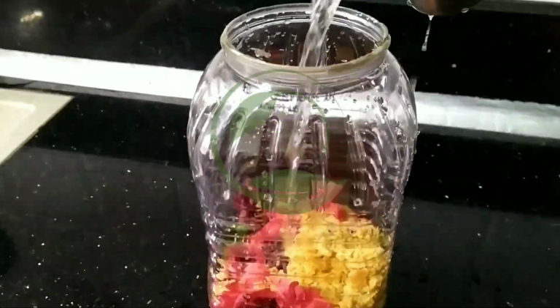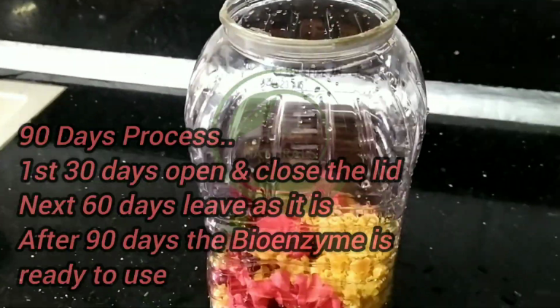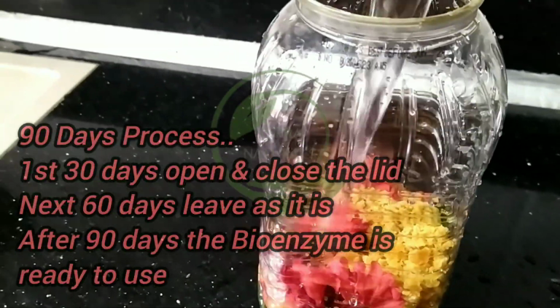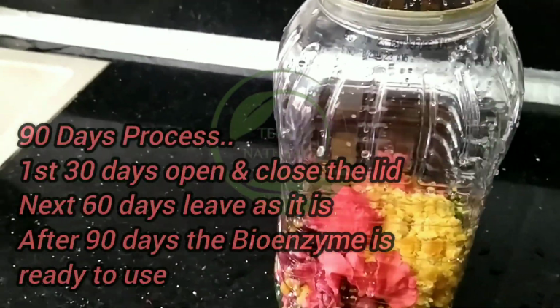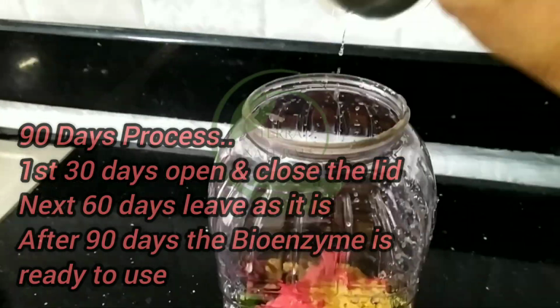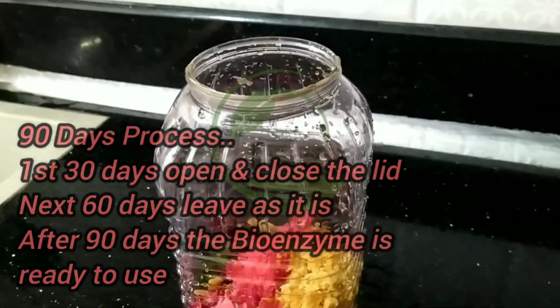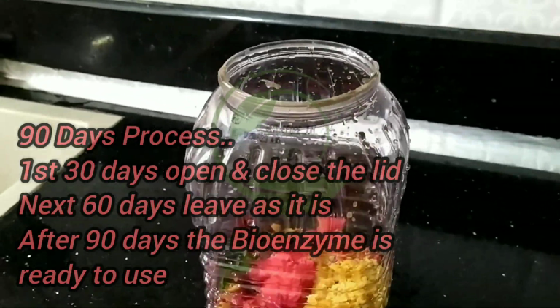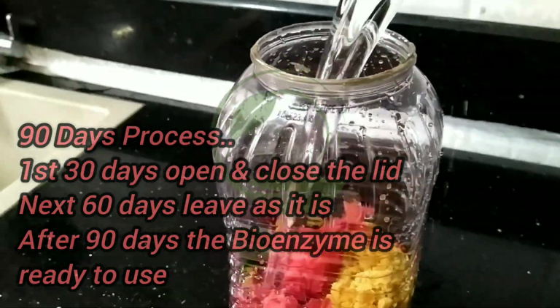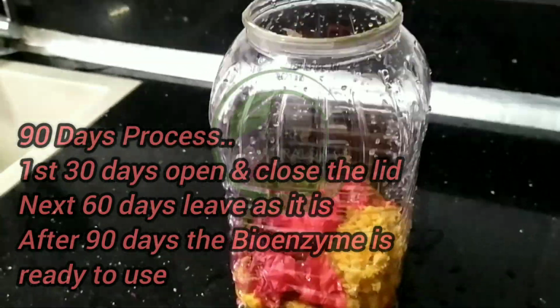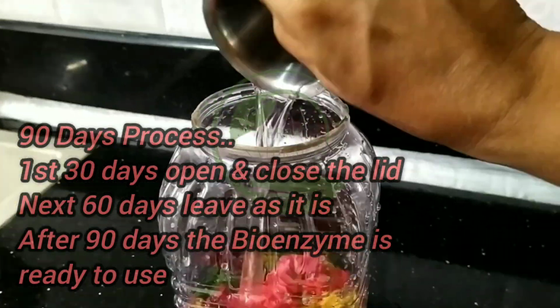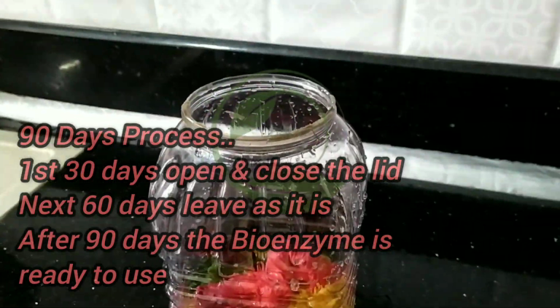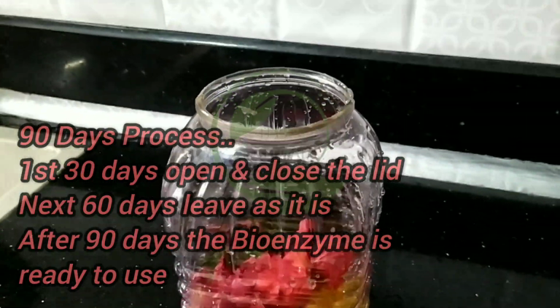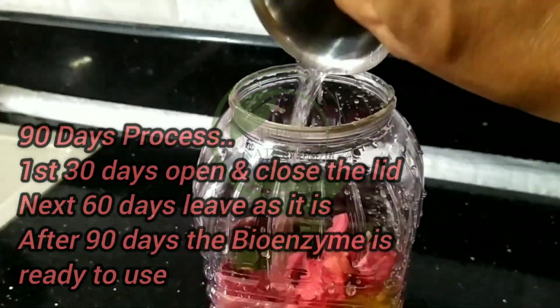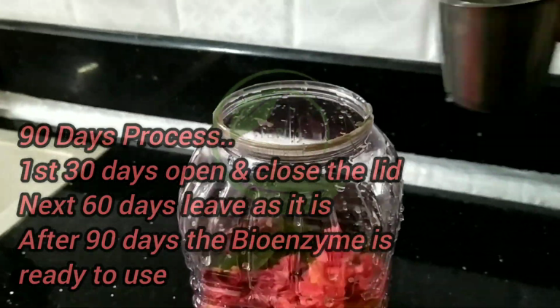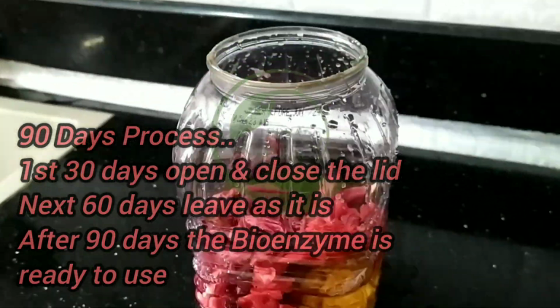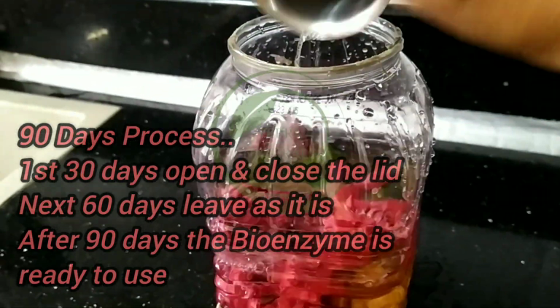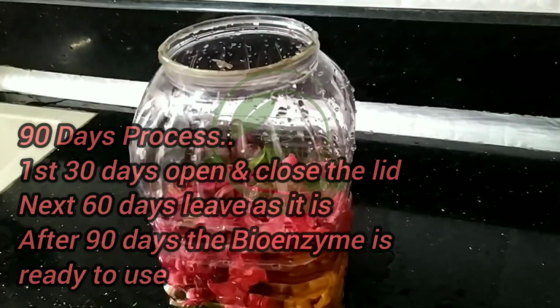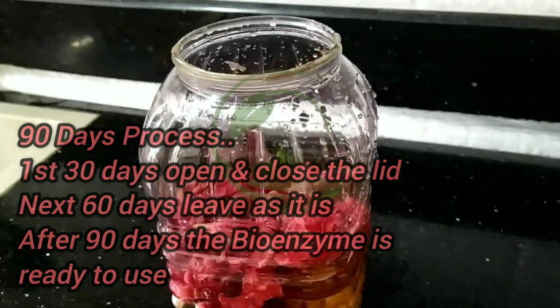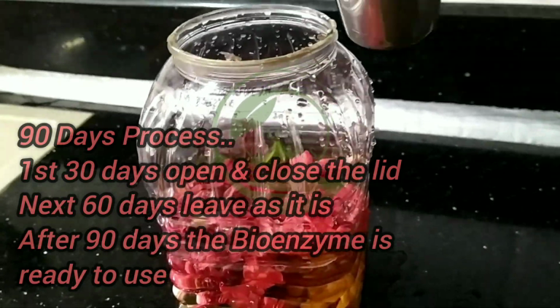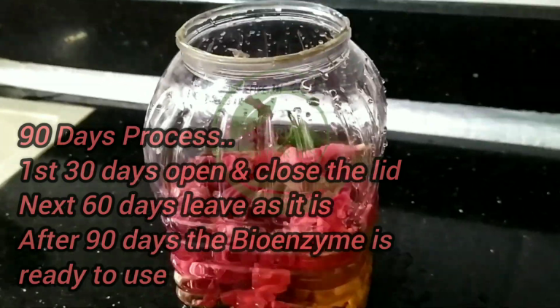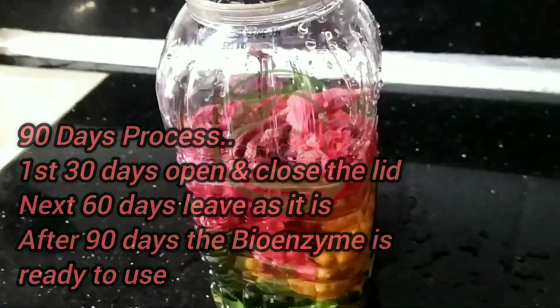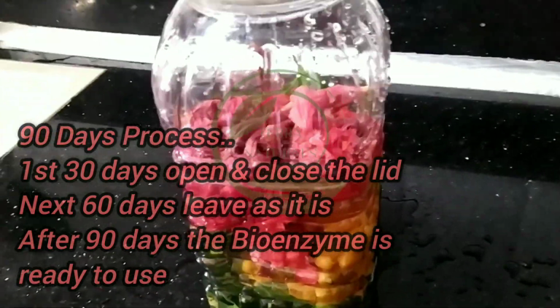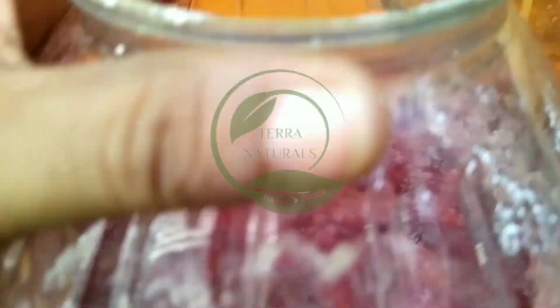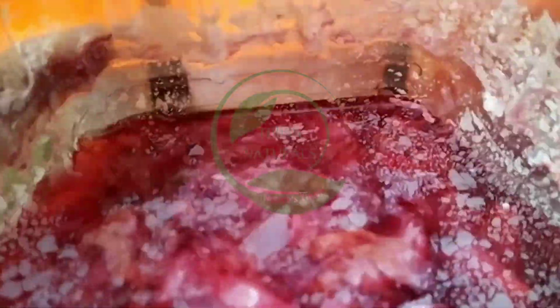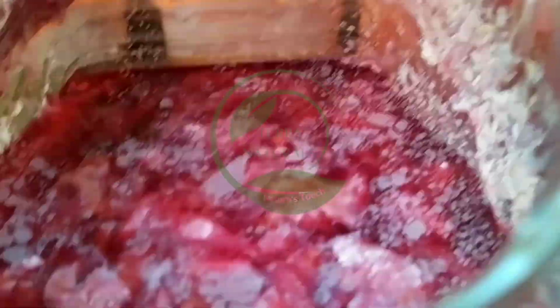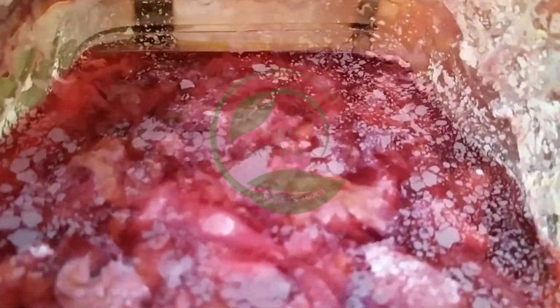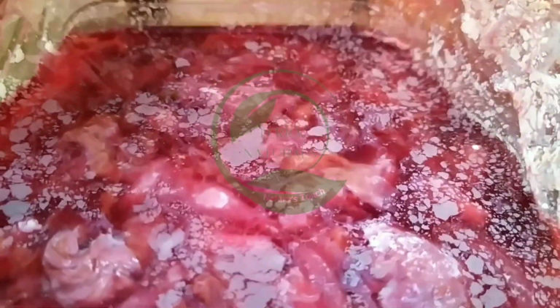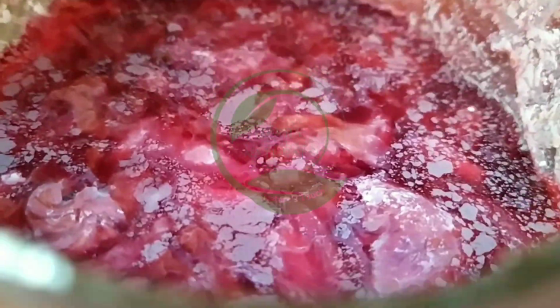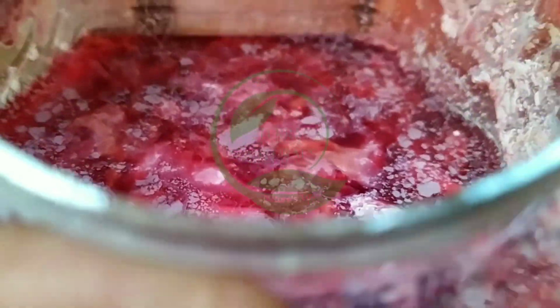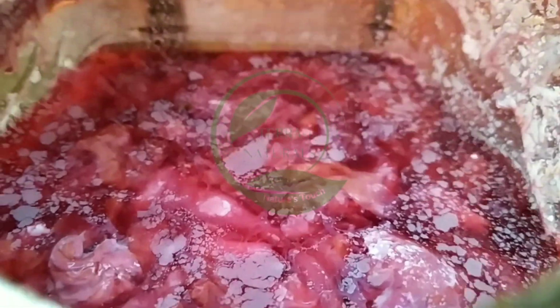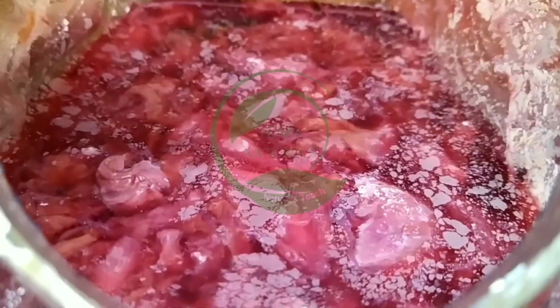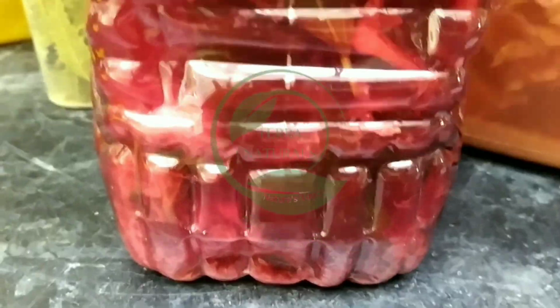Mix all together. It's a 90 days process. First 30 days, you have to open and close the lid. Next 60 days, leave the container as it is. After 90 days, the bioenzyme is ready to use.